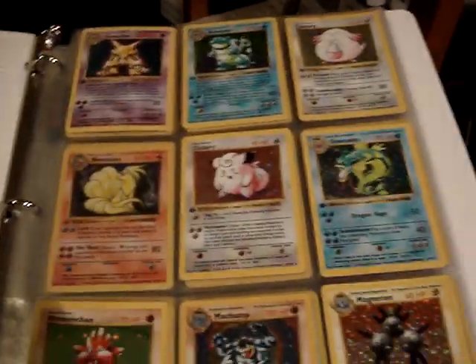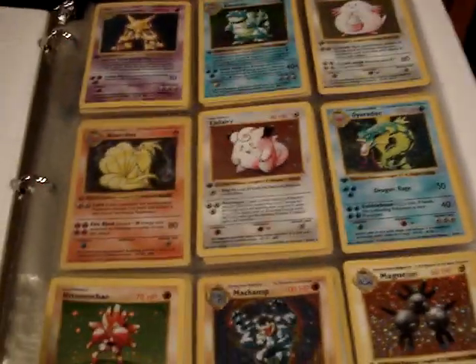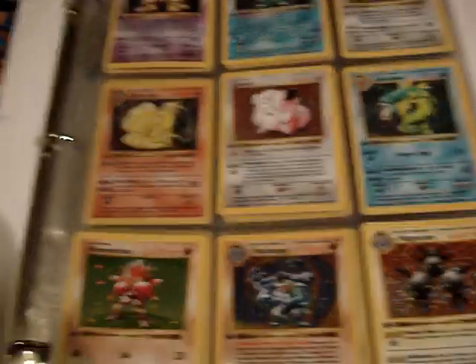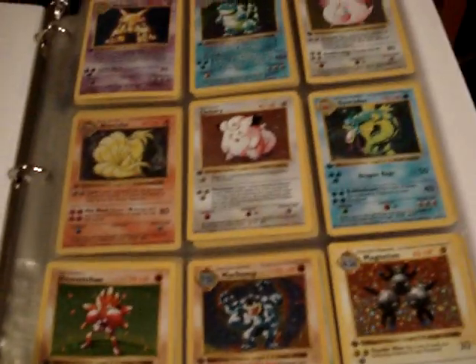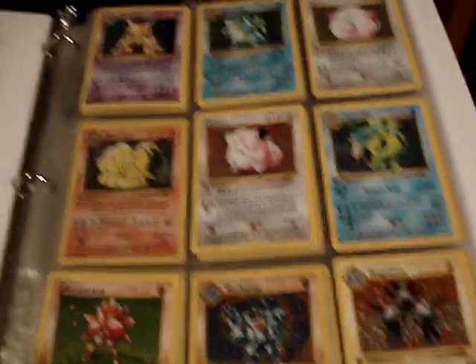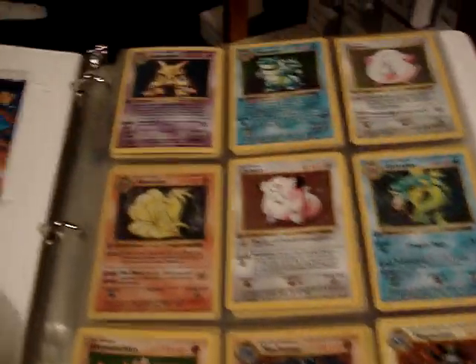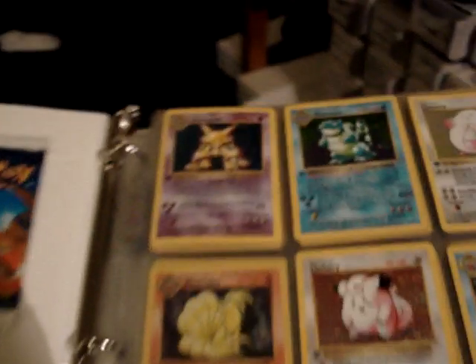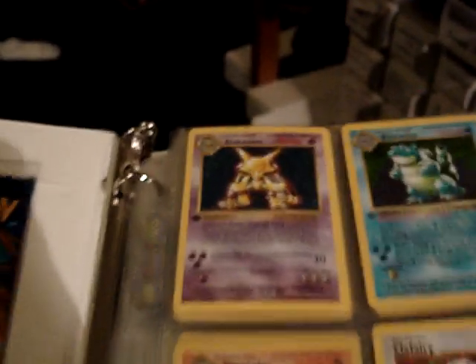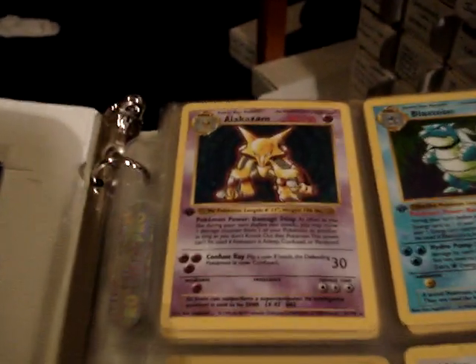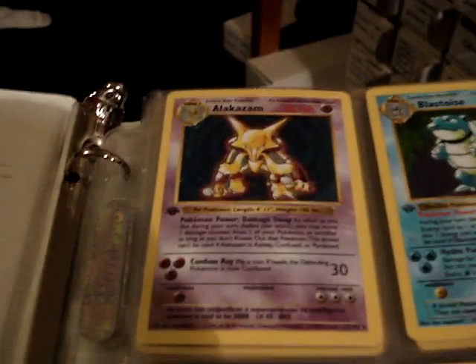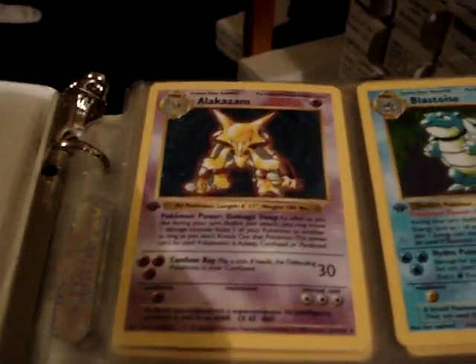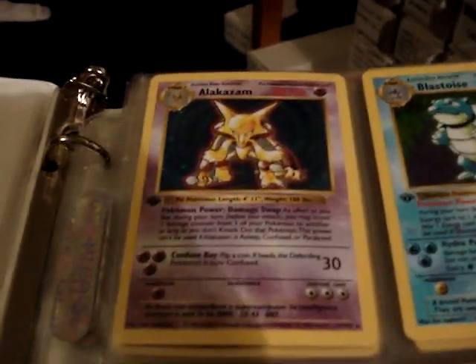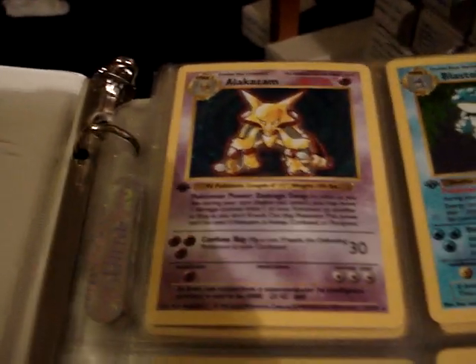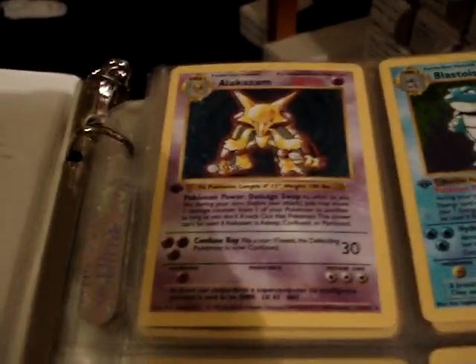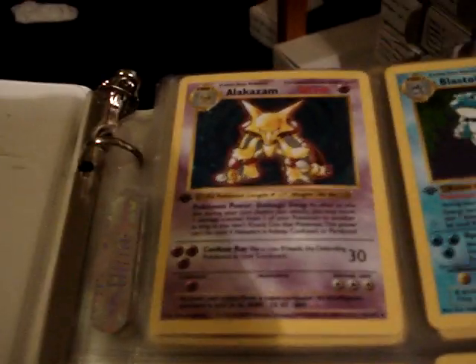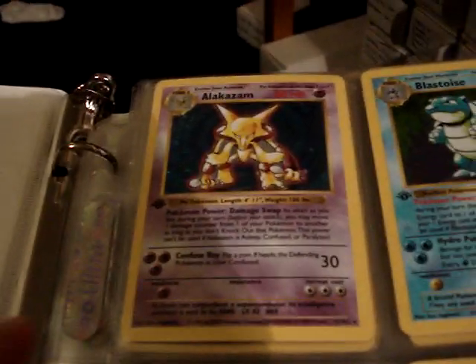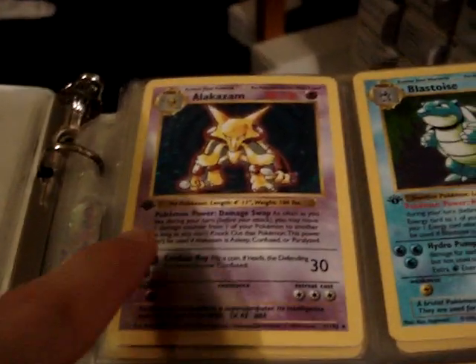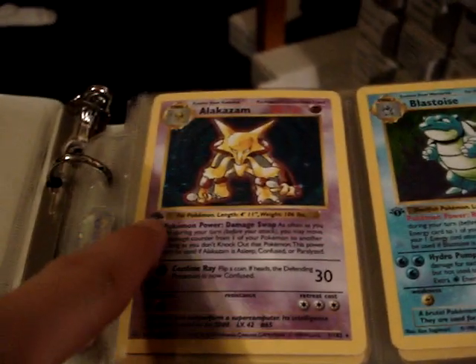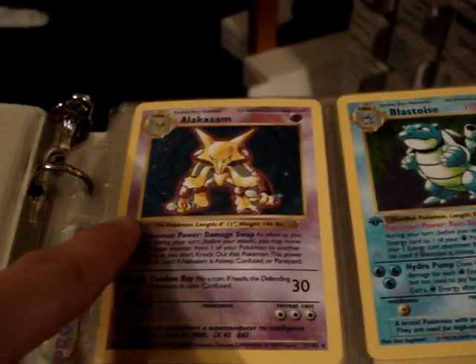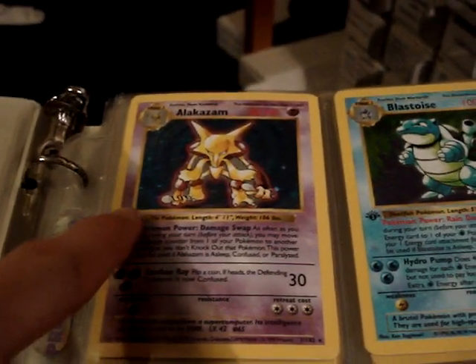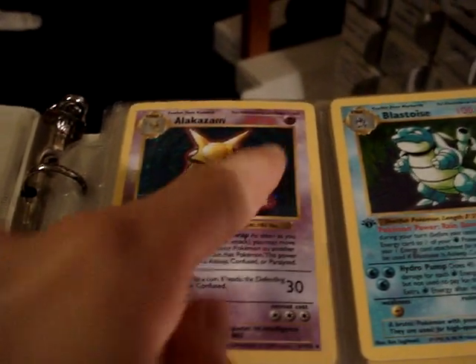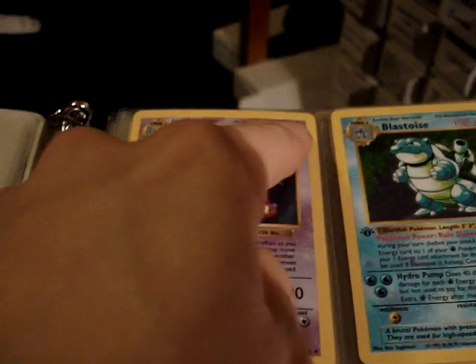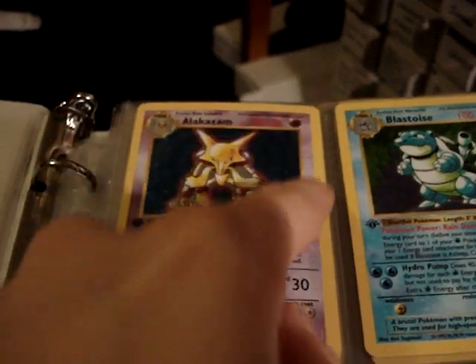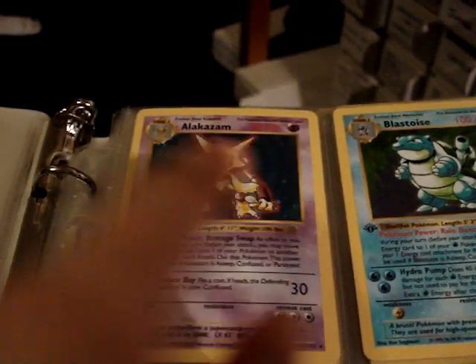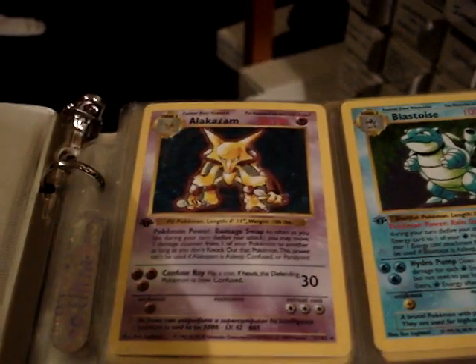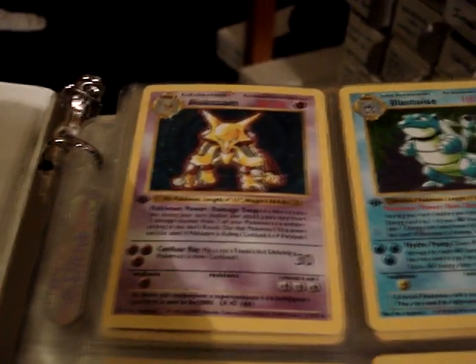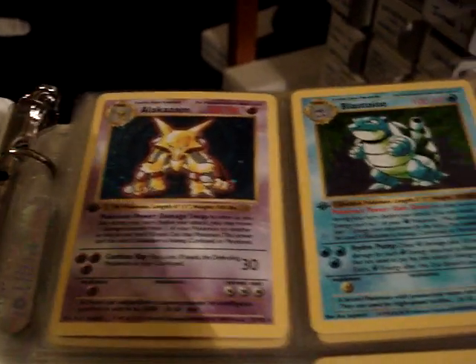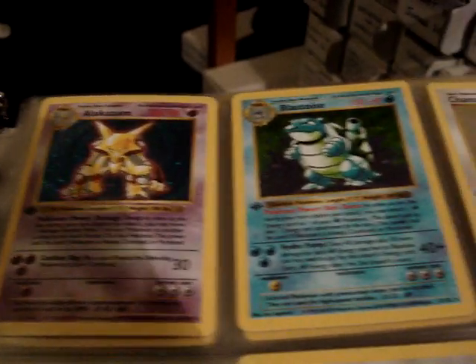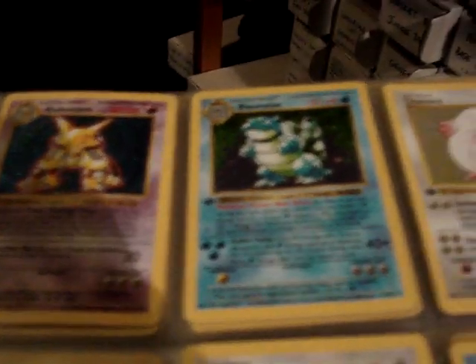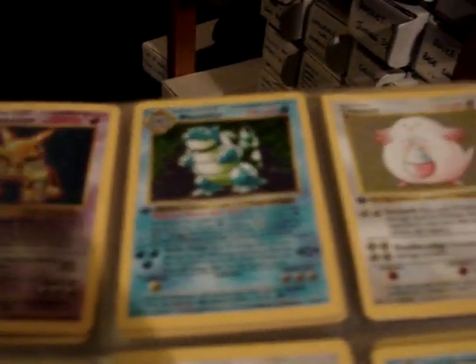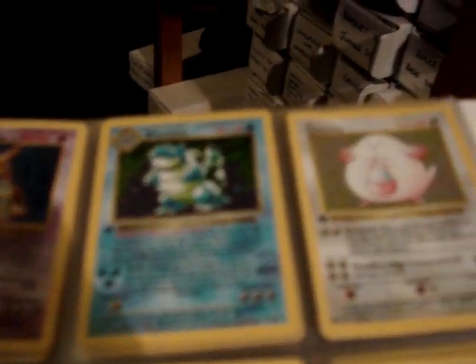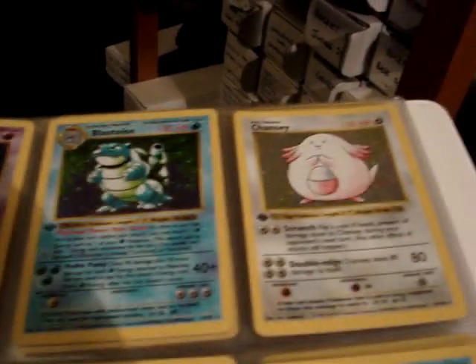We'll start off with the holos. As you can see, each card has the first edition stamp and does not have the shadow that cards today have.